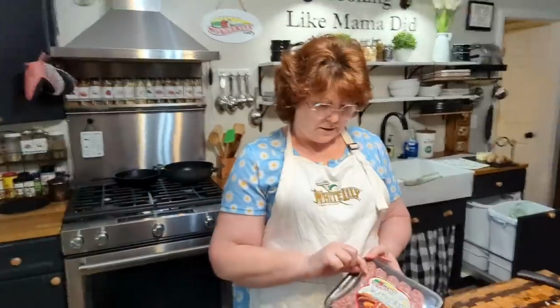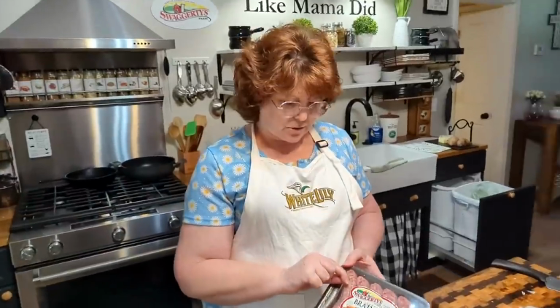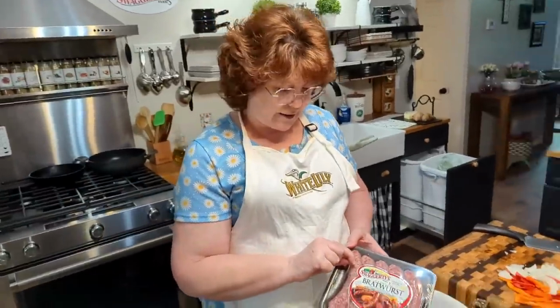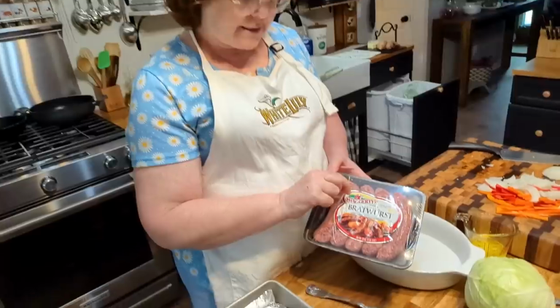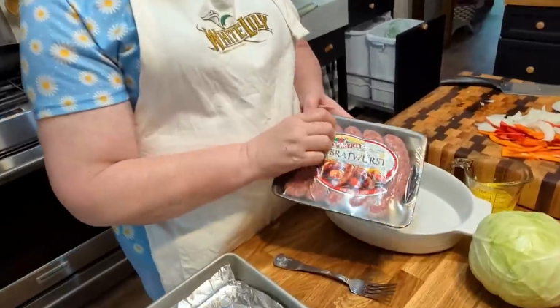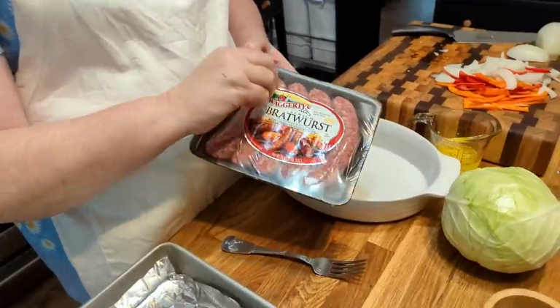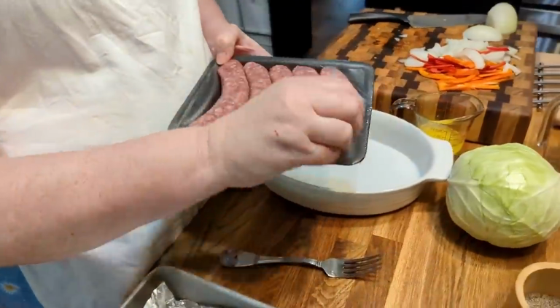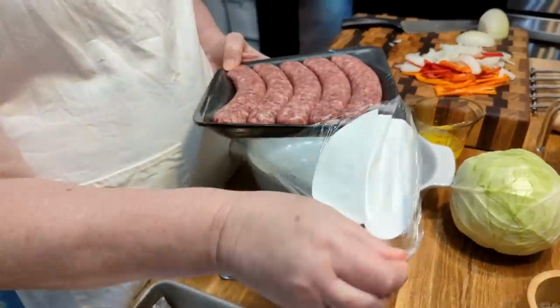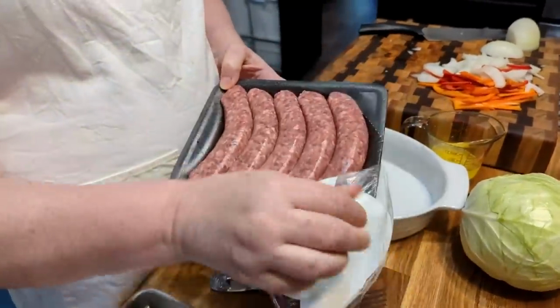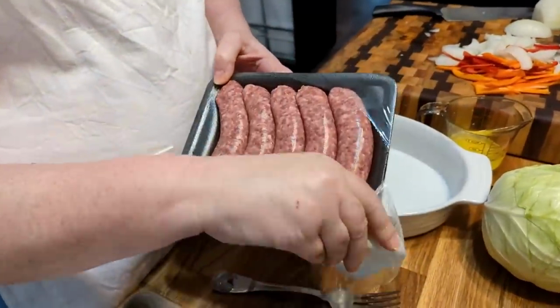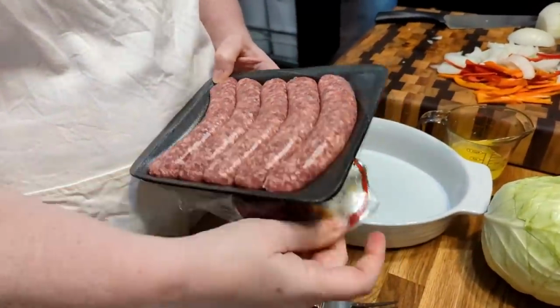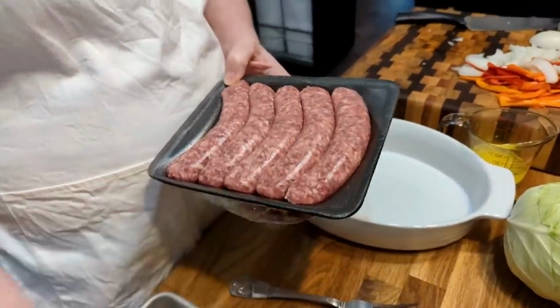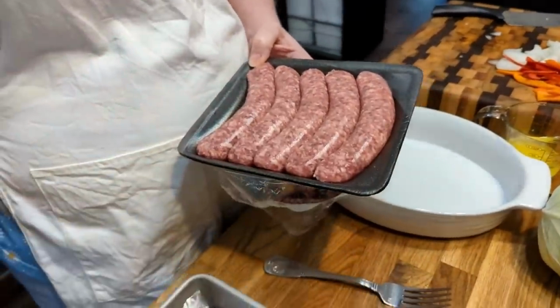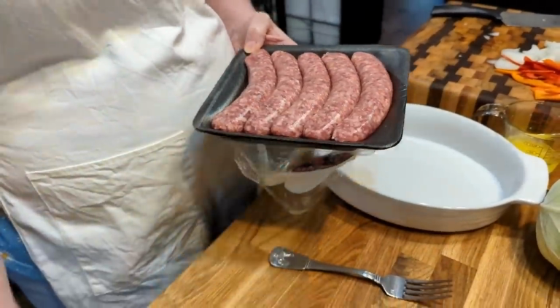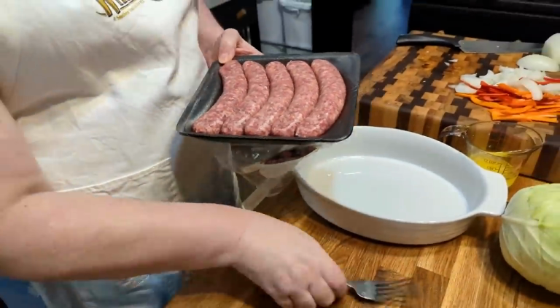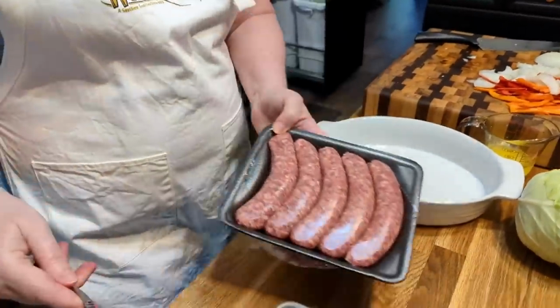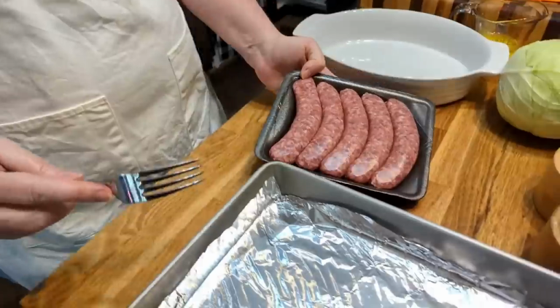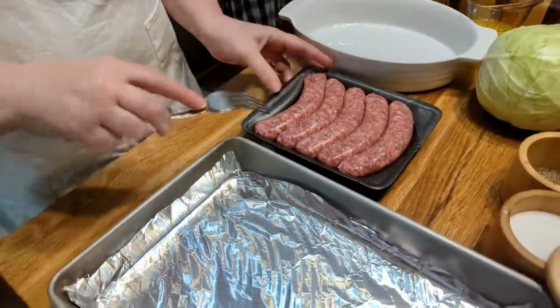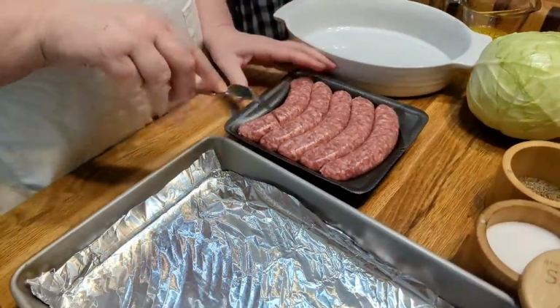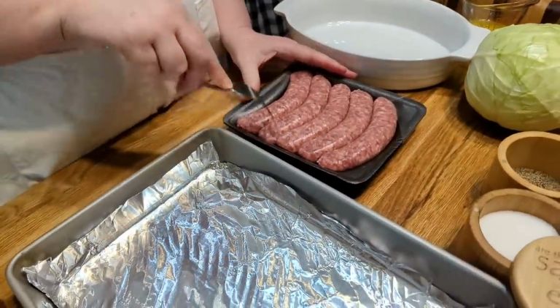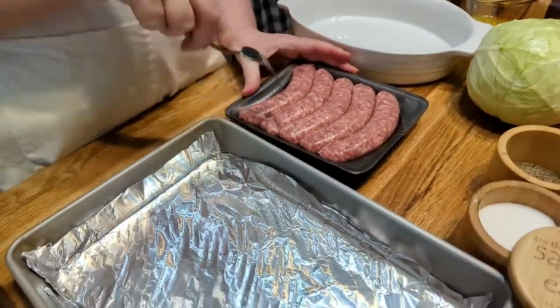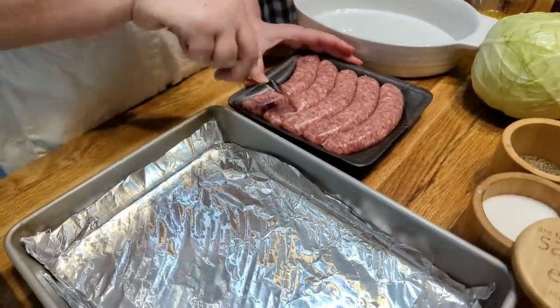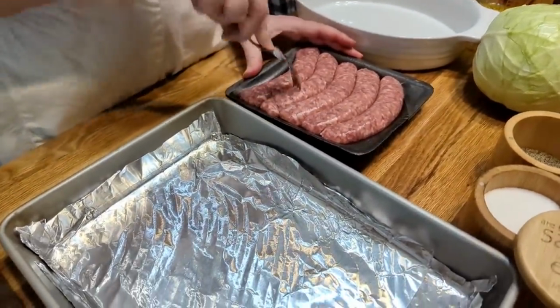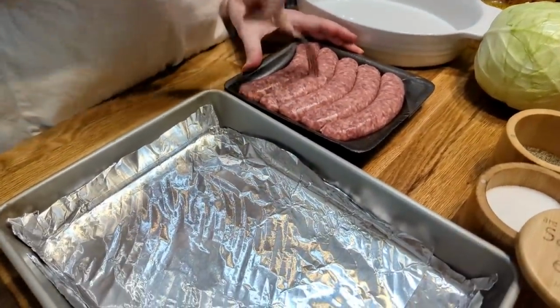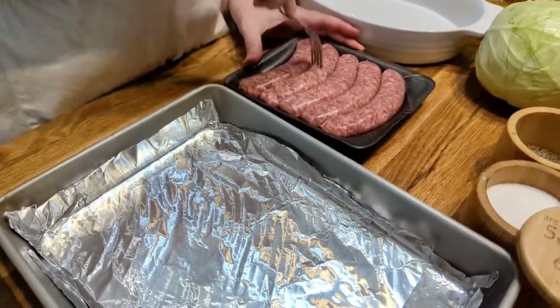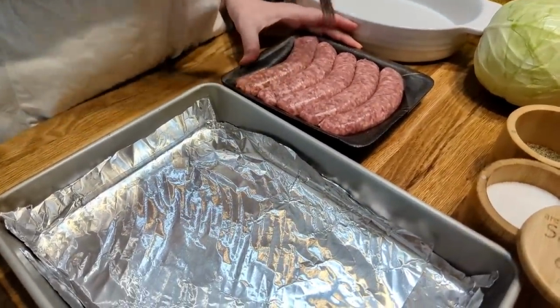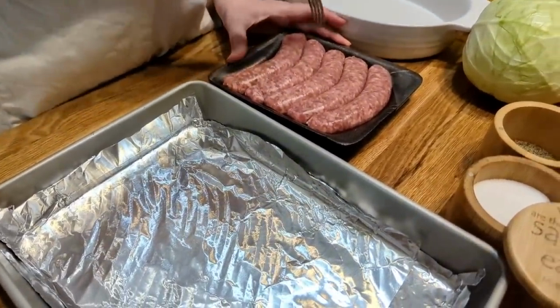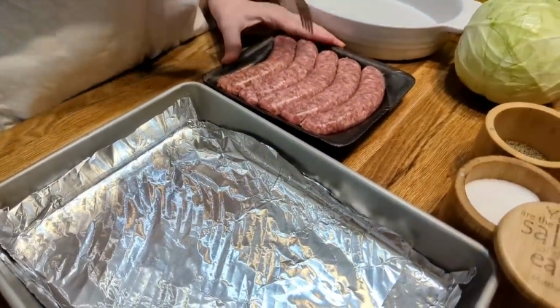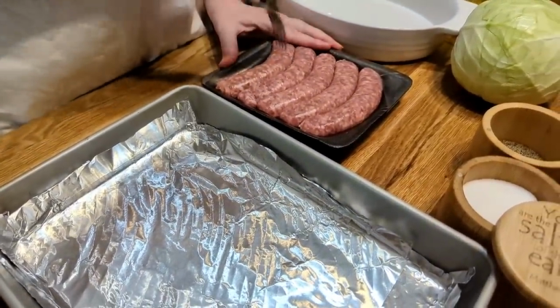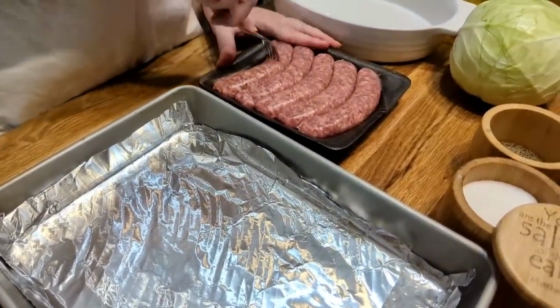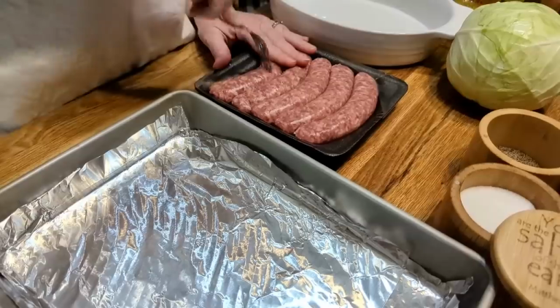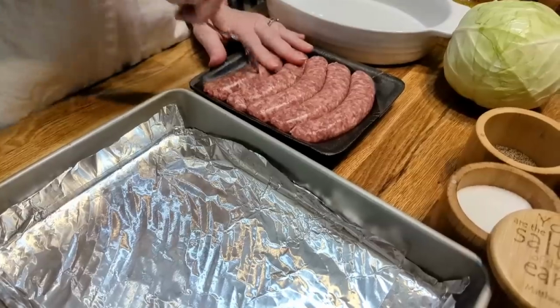So these are Swaggerty's, and we're gonna open them up — it tells you to poke holes in them. We're just cooking for me and Chris, so if you're making a lot for a crowd, you can always cook more.